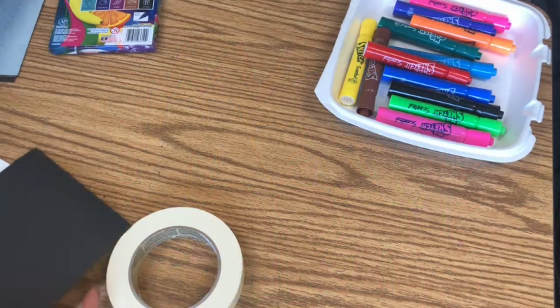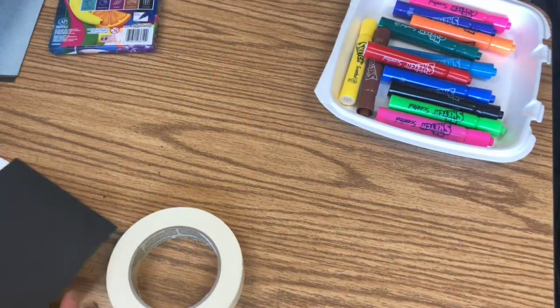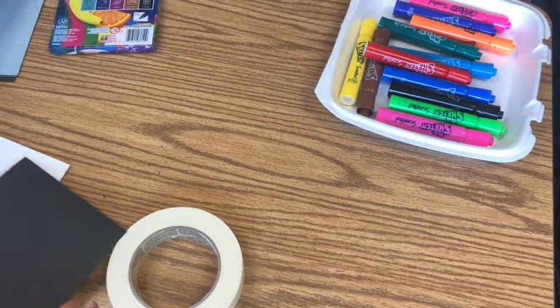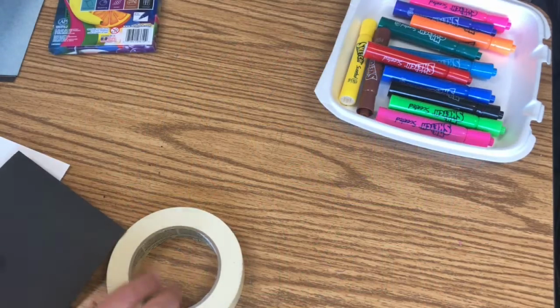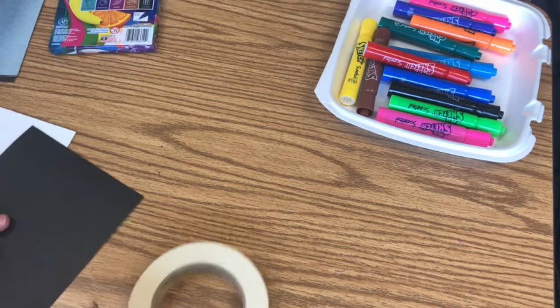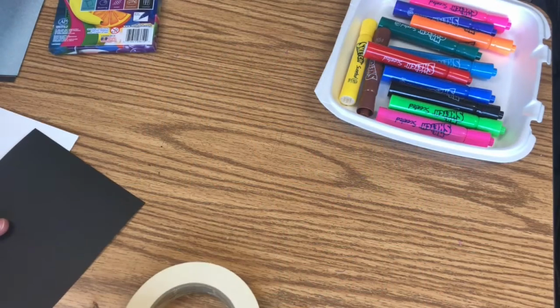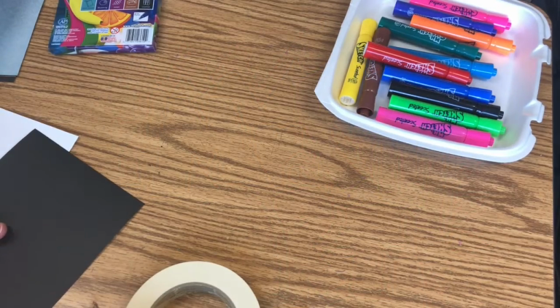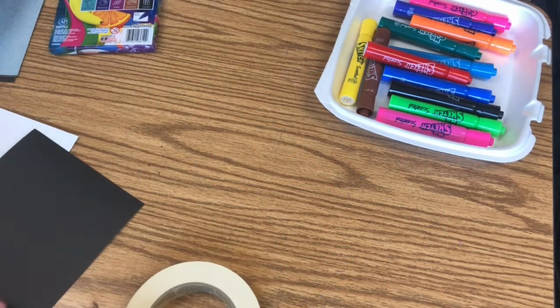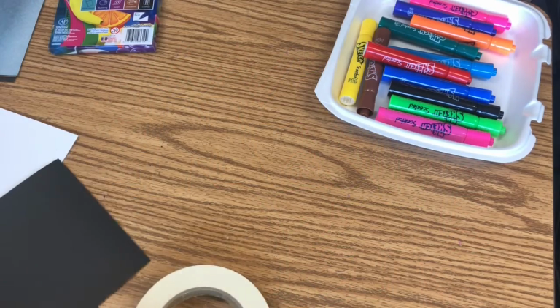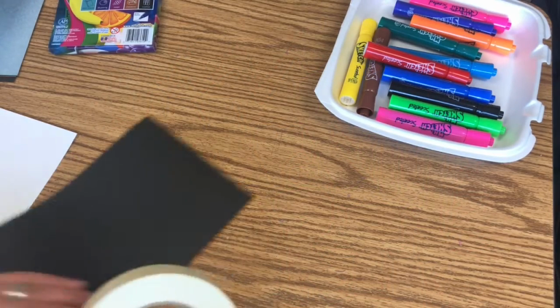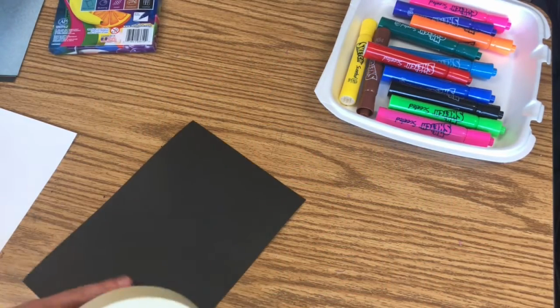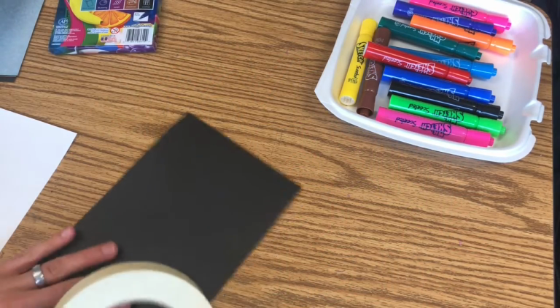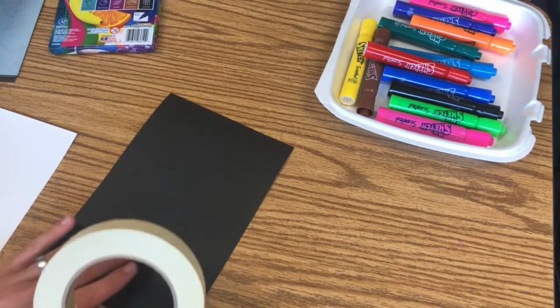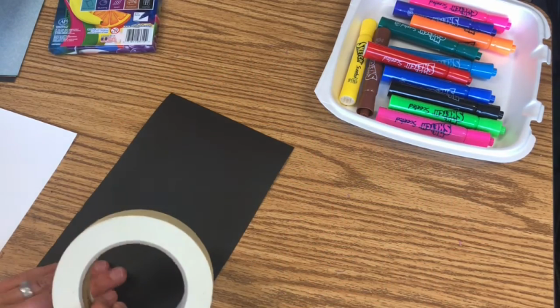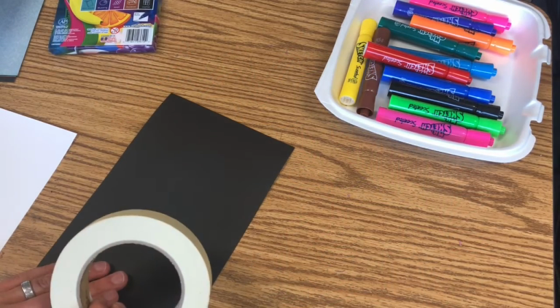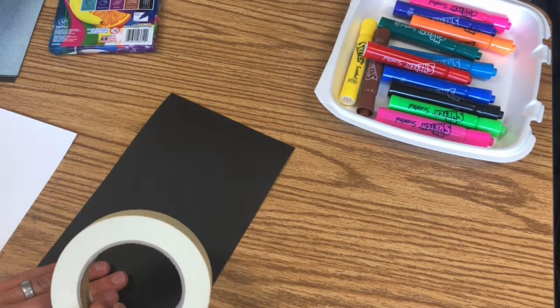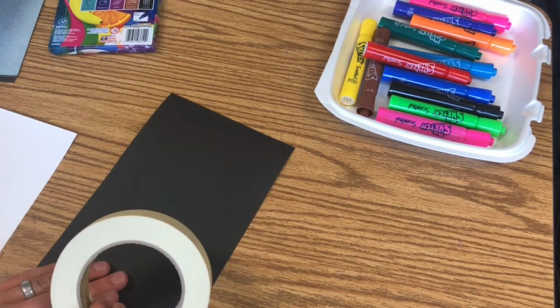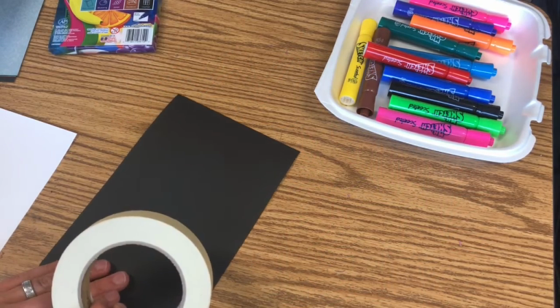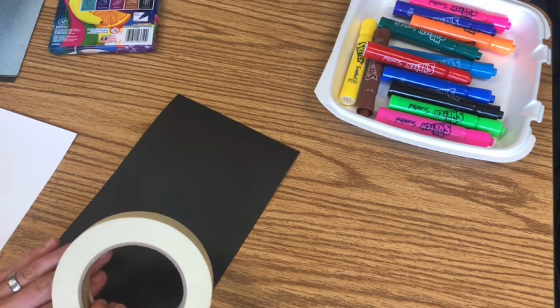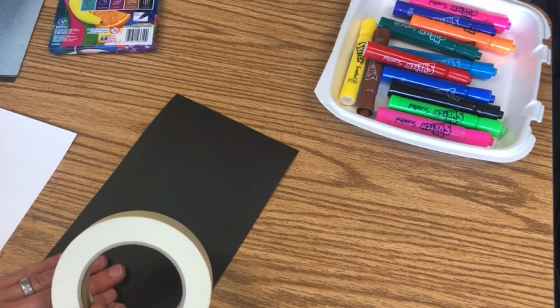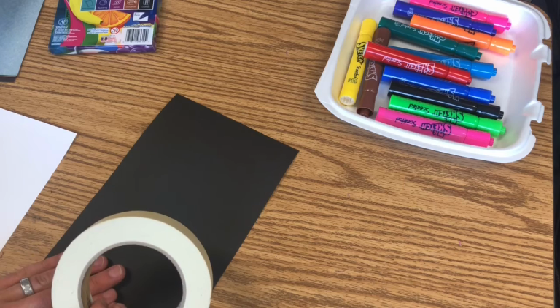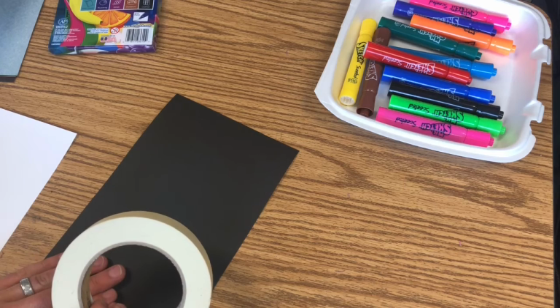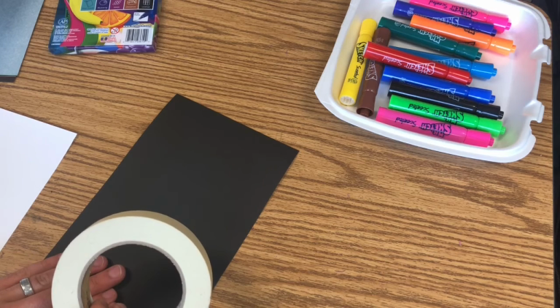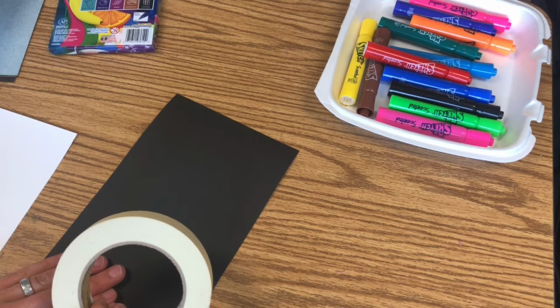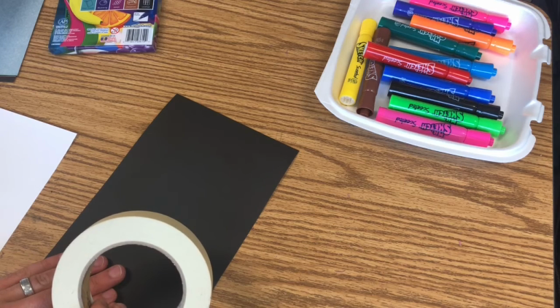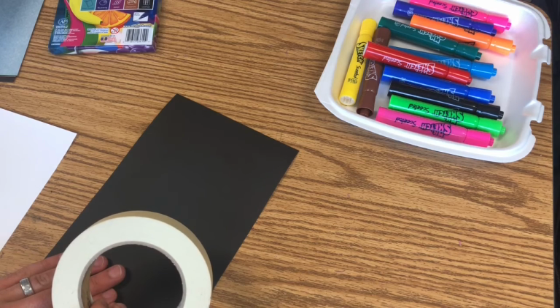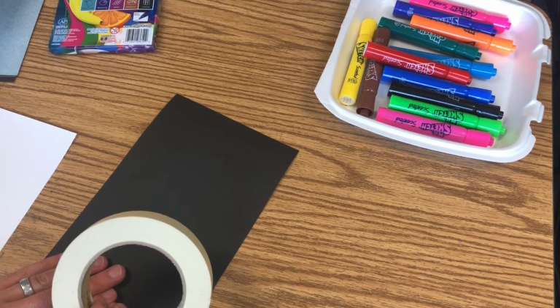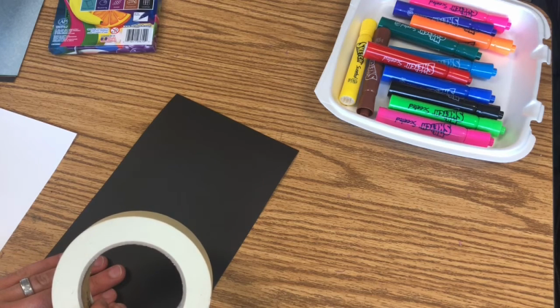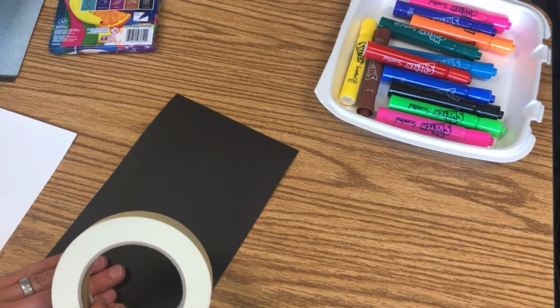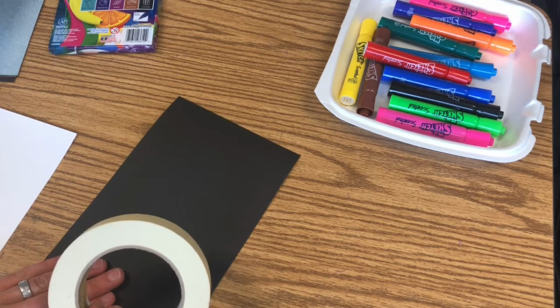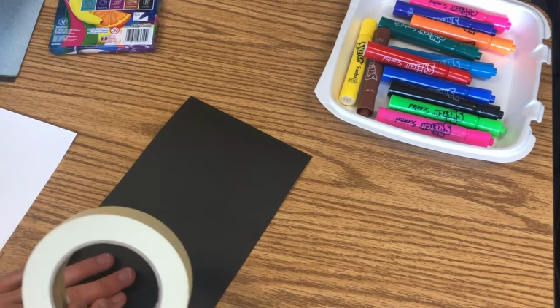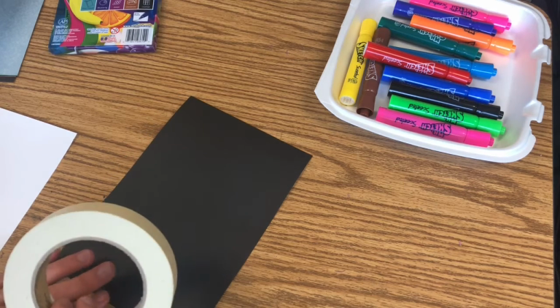Hey there, my youngest kiddos, this is Mr. King for the kindergarten through second grade classes. I am here to teach you guys — we're gonna make some bugs.